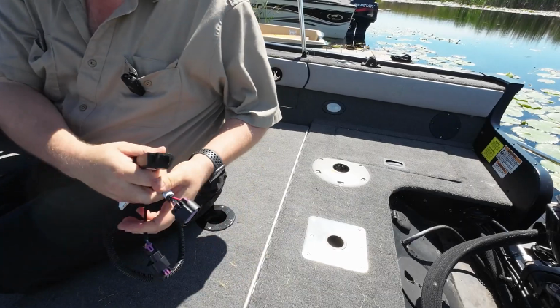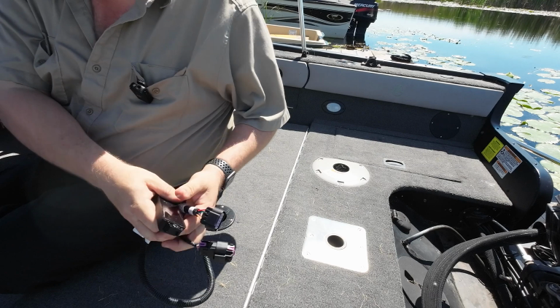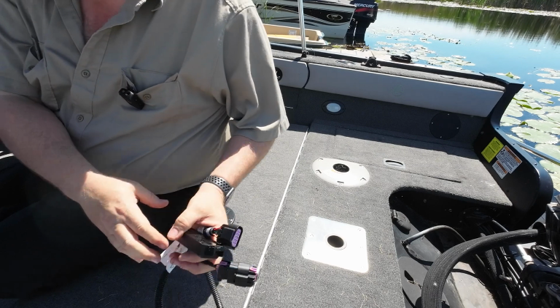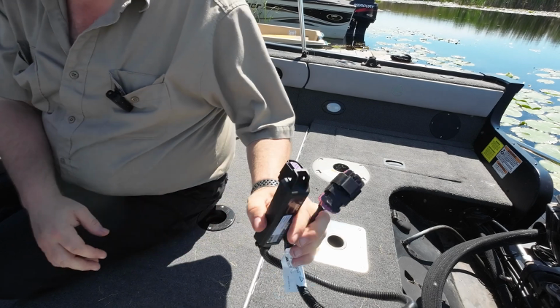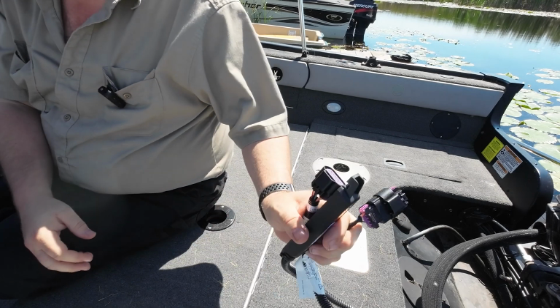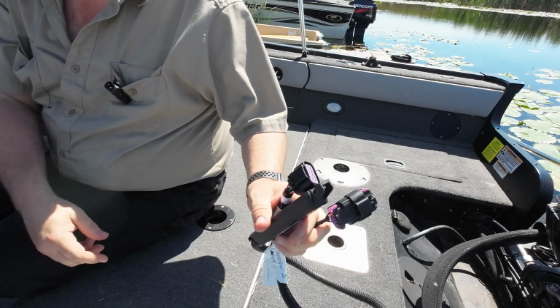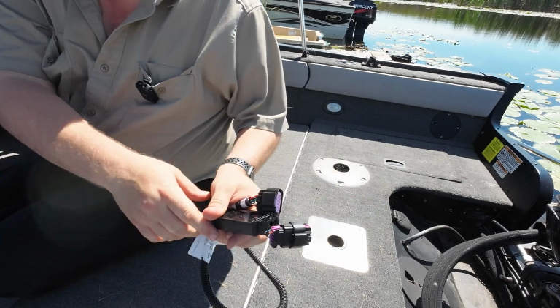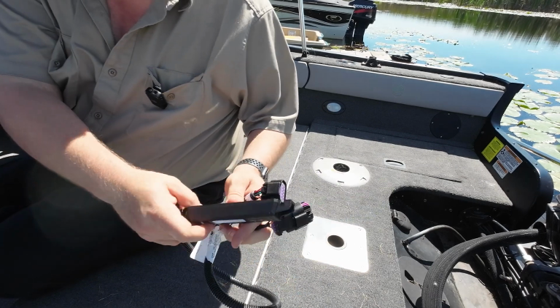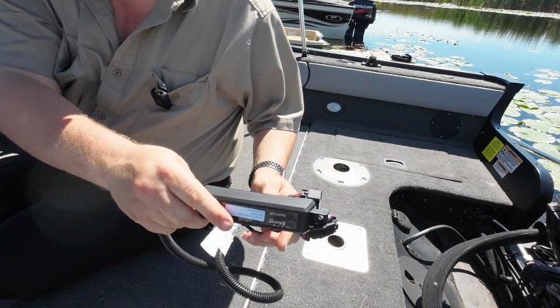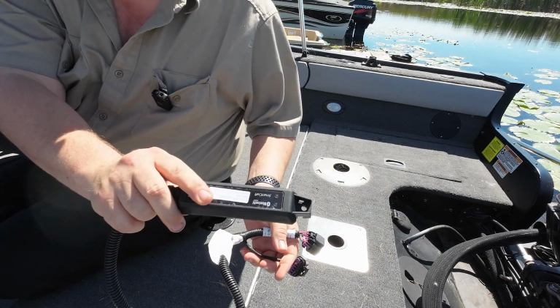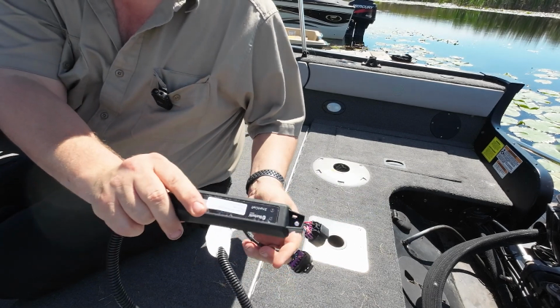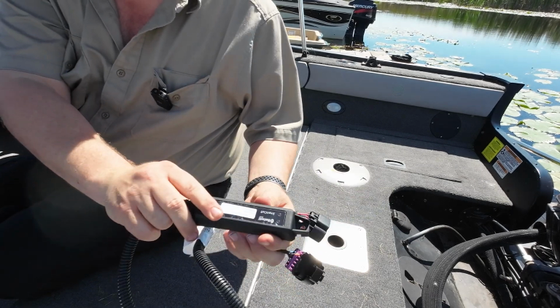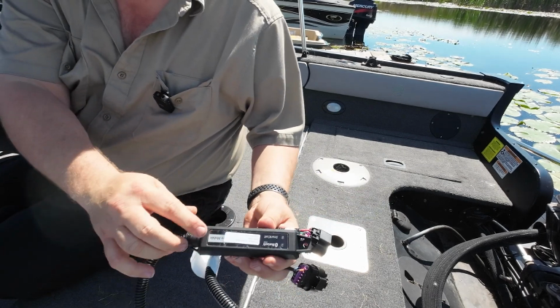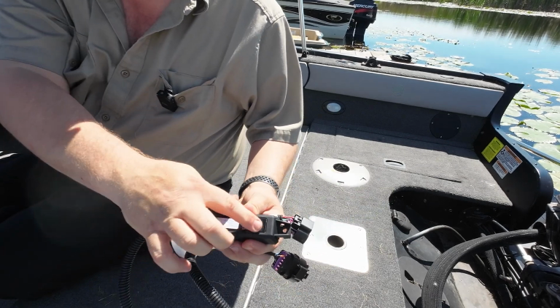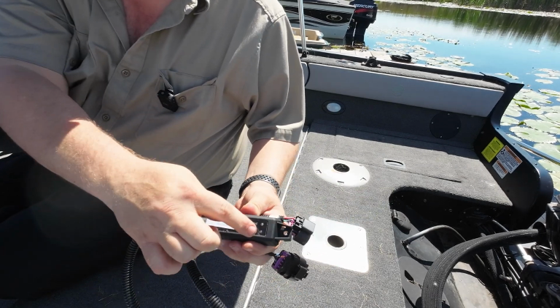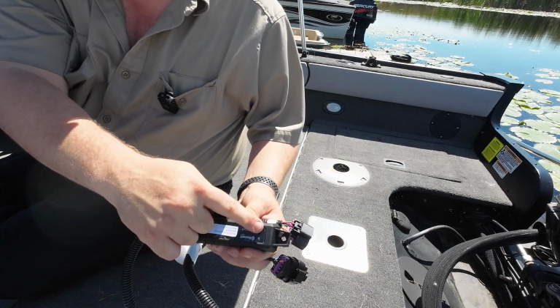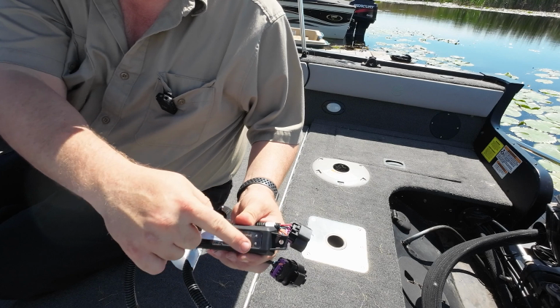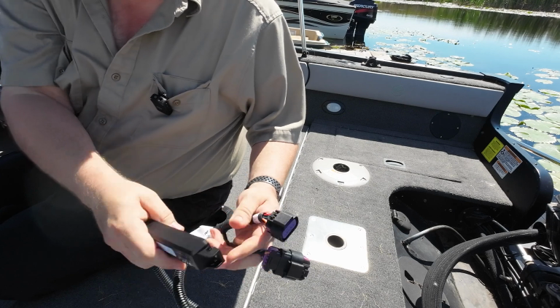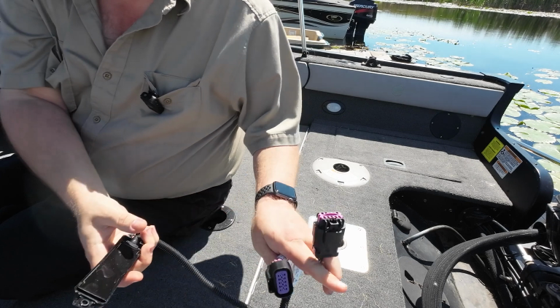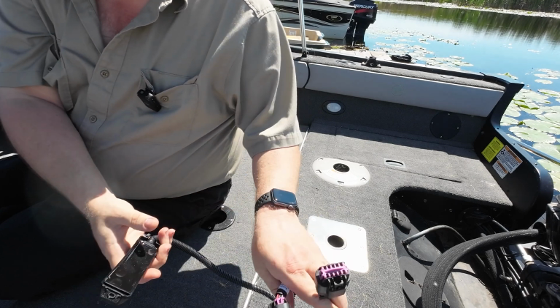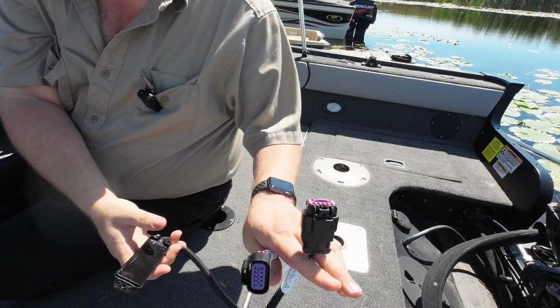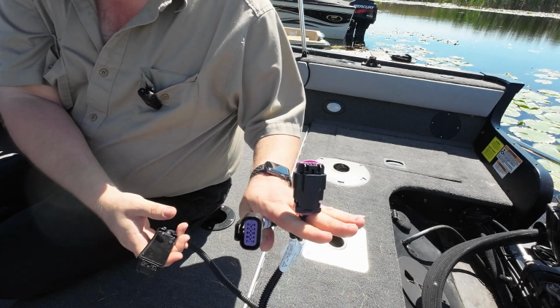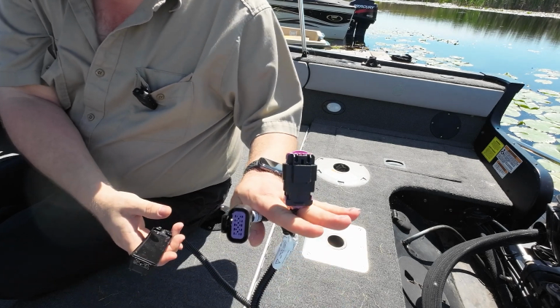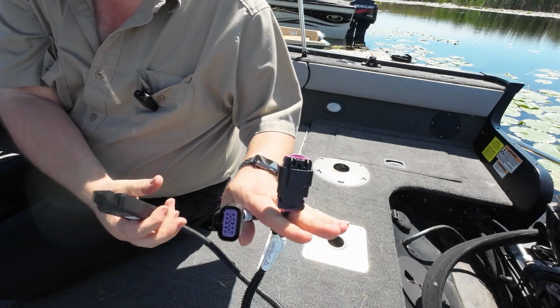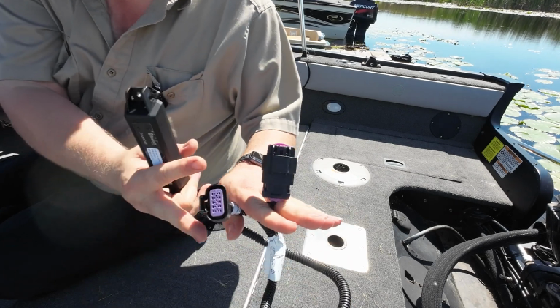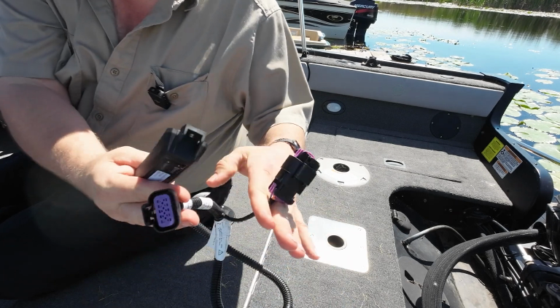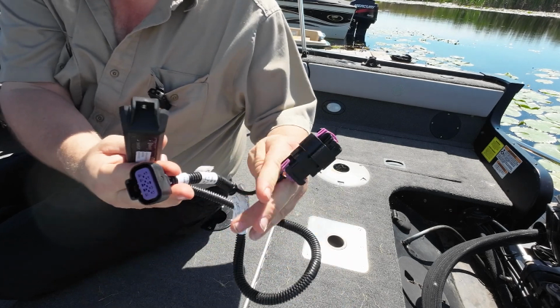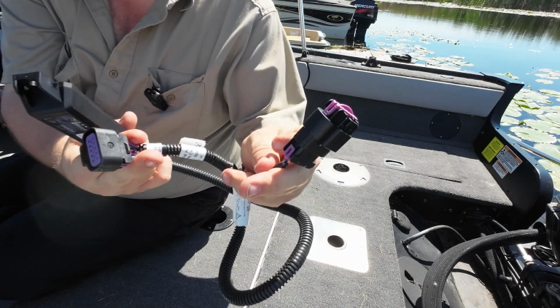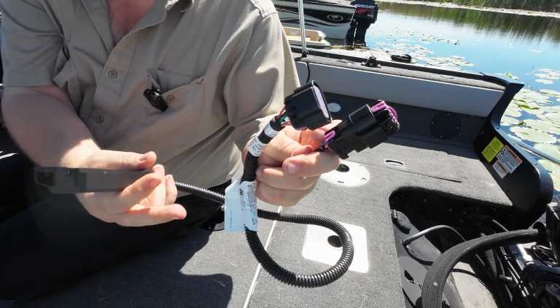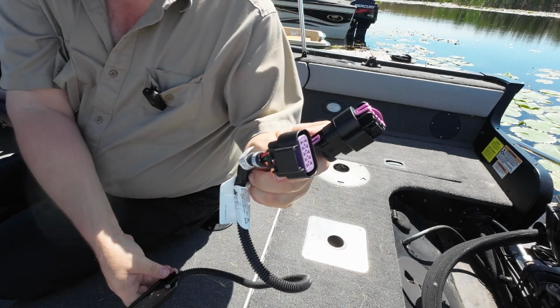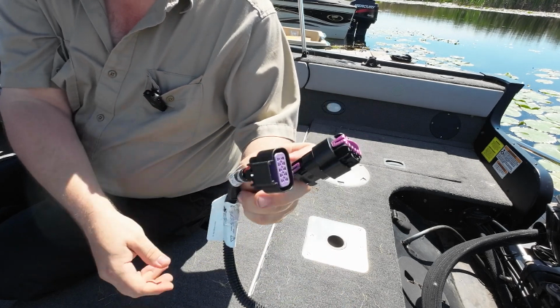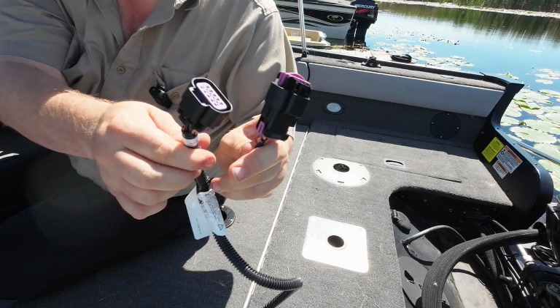So we have our wiring harness here, and you can see the control module. There are two LED lights on the front of it, and then we have our two connectors on the other end.